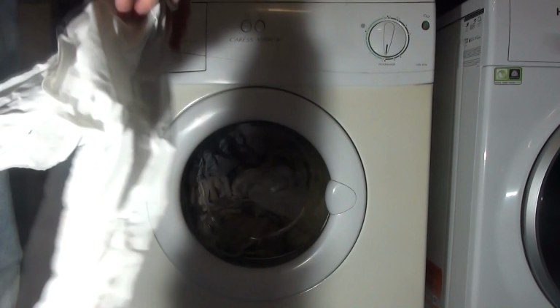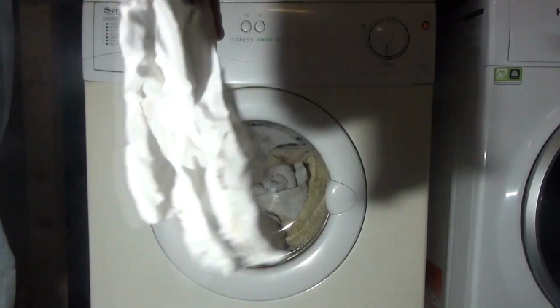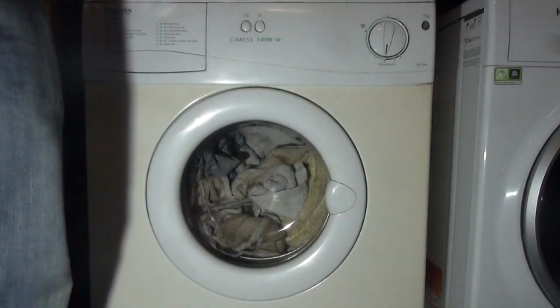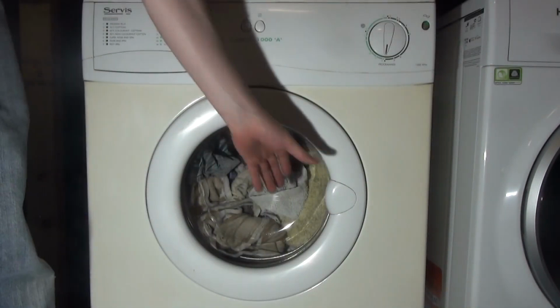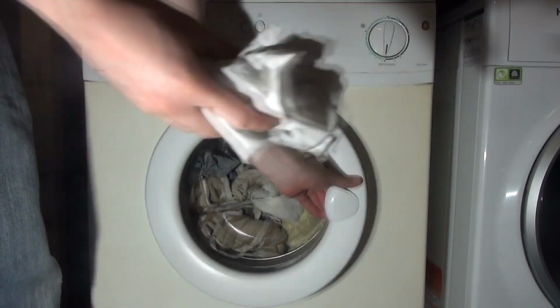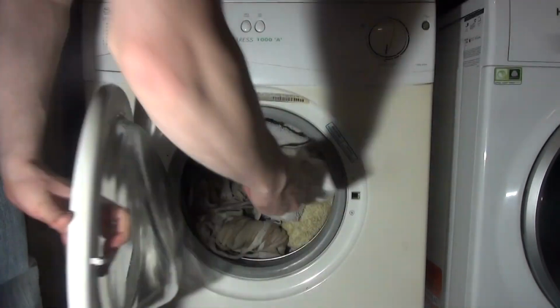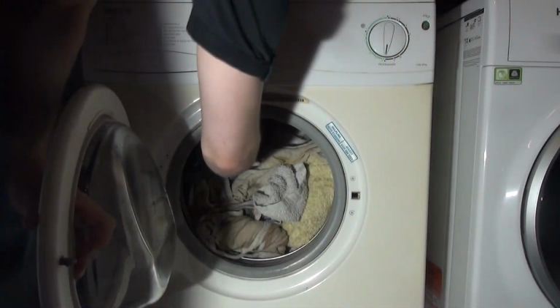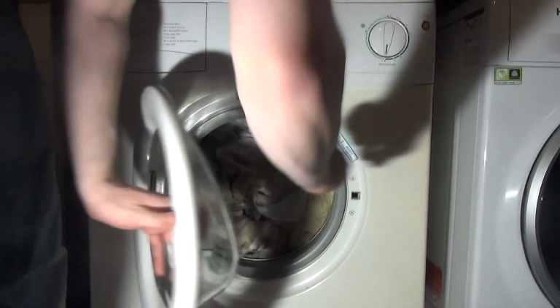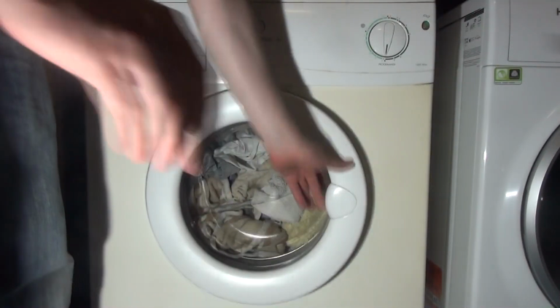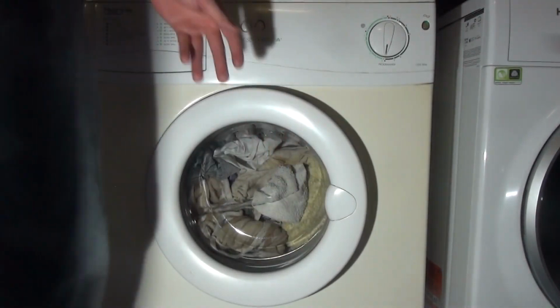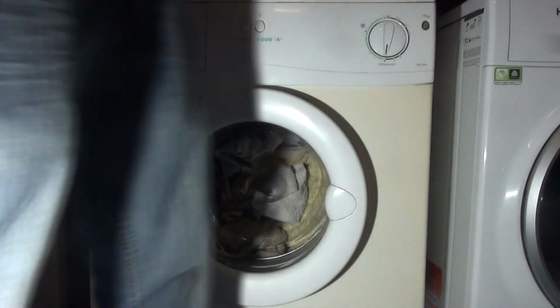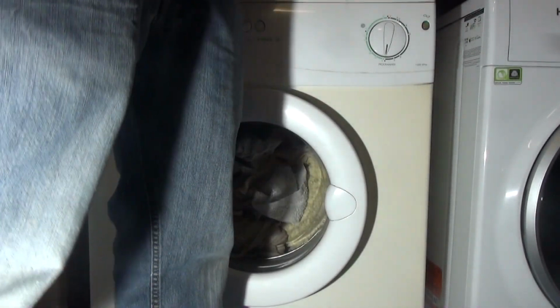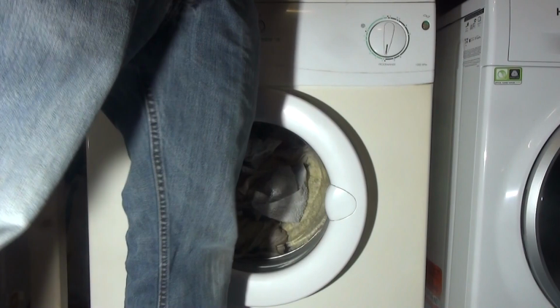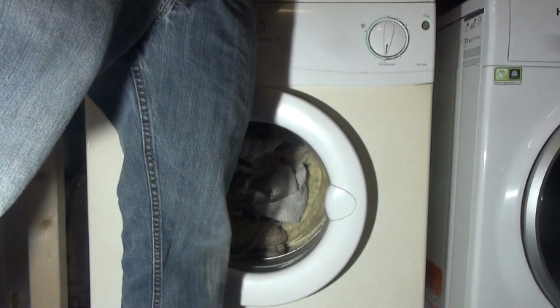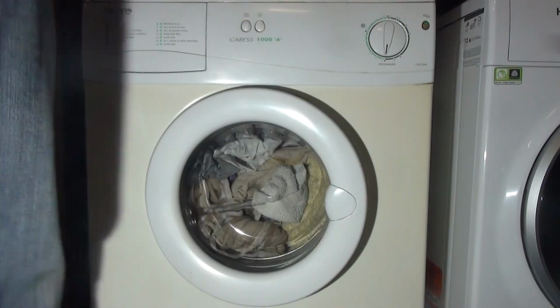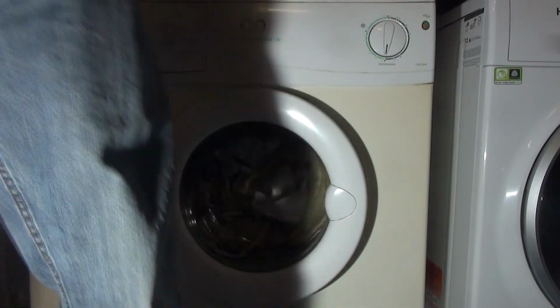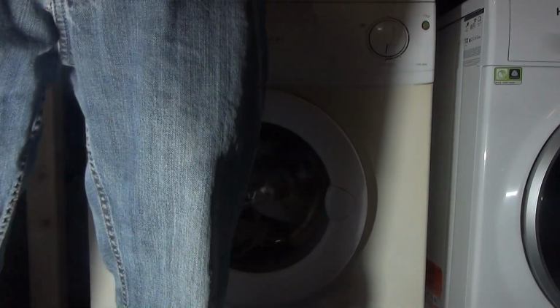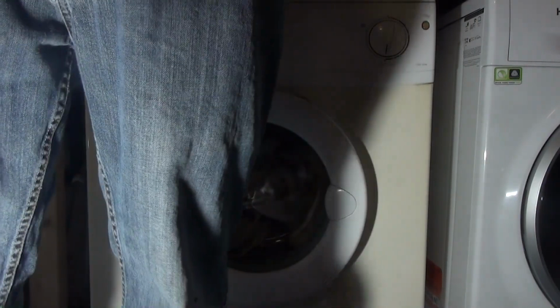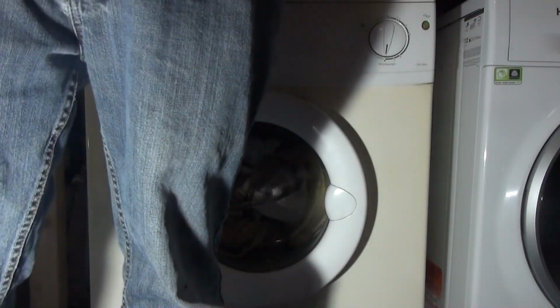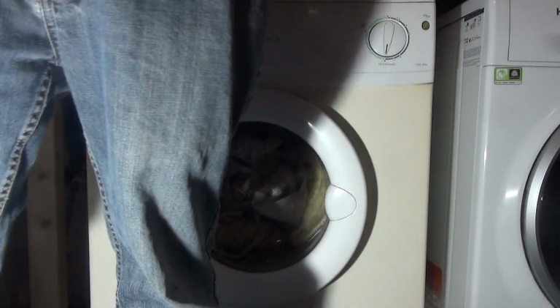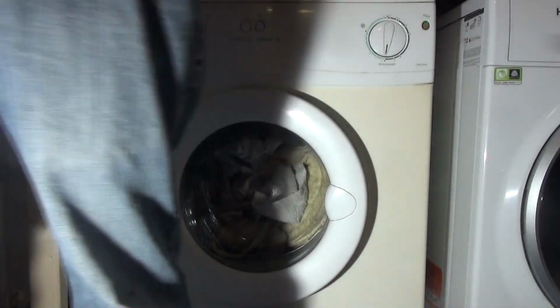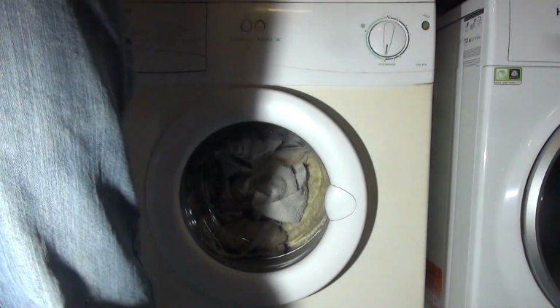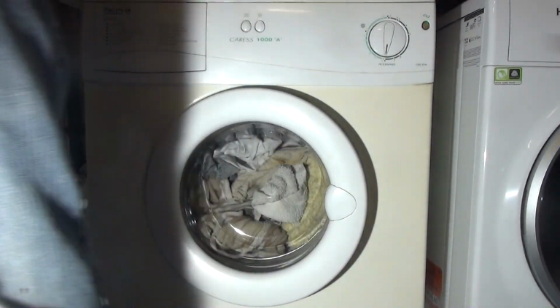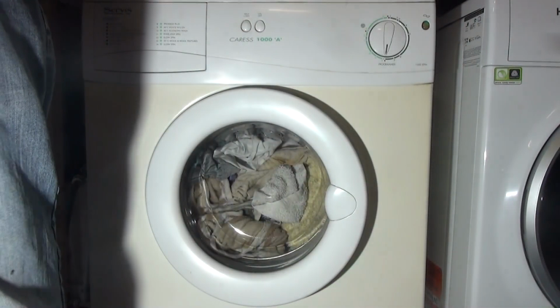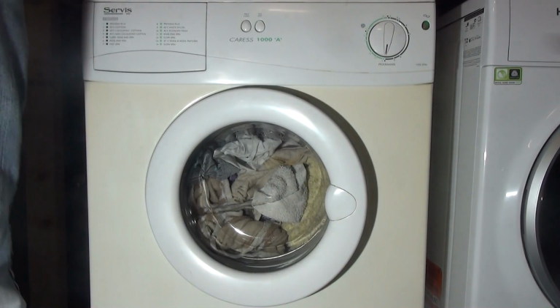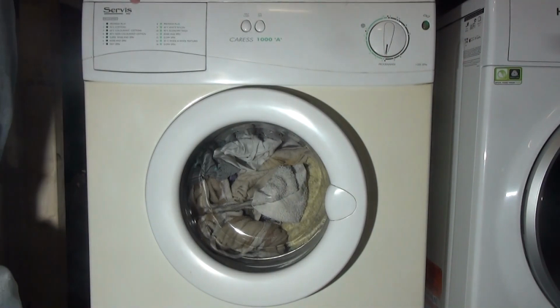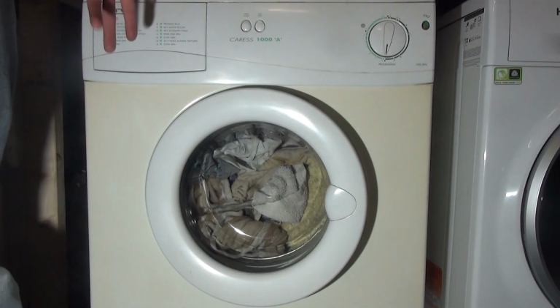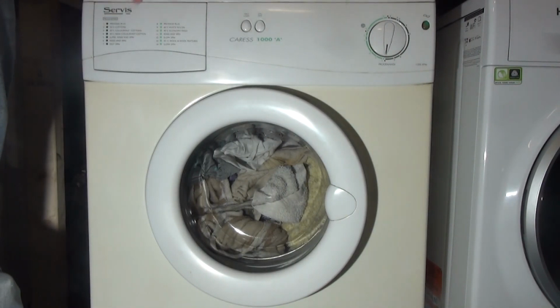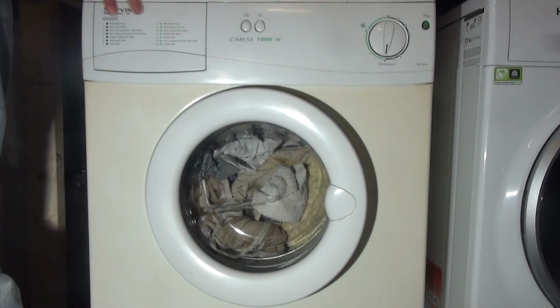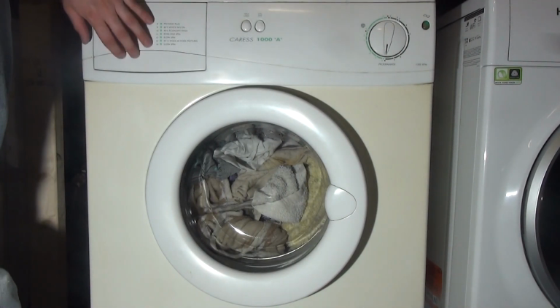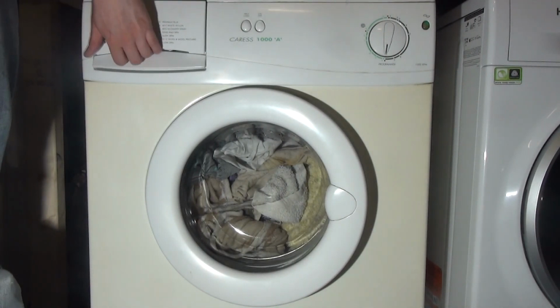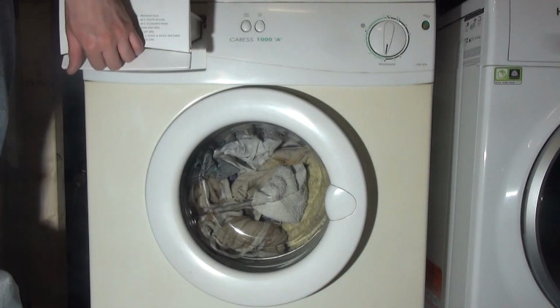Another rag - I keep finding cleaning rags, a lot of dirty cleaning rags. So we've got a fair few cleaning rags, some towels. They're obviously all quite dirty, but nothing really actually stained to be honest.